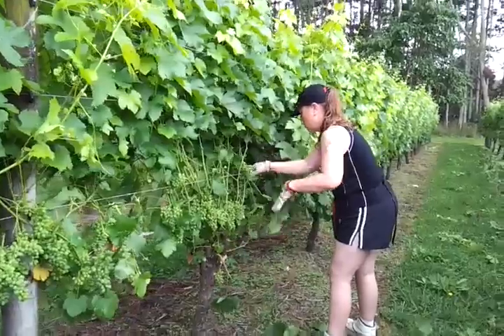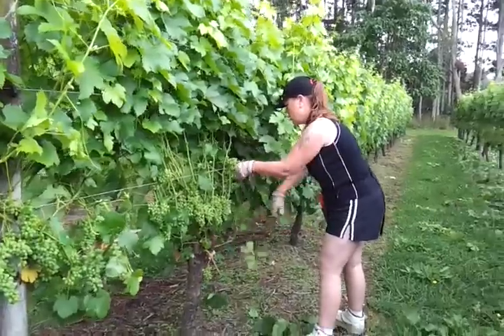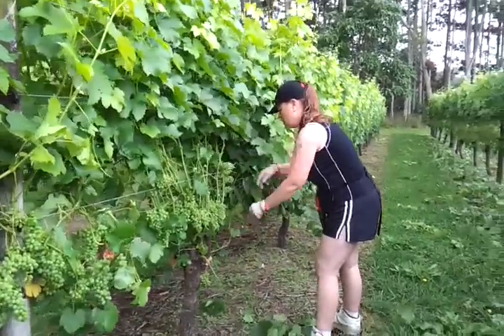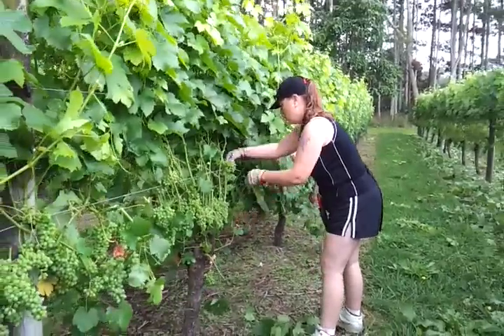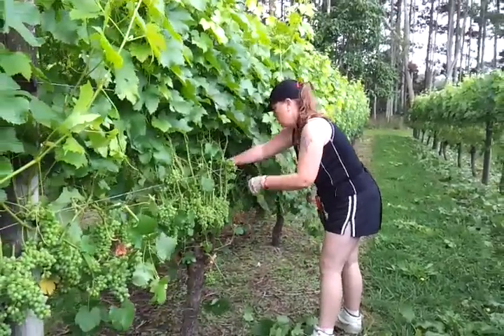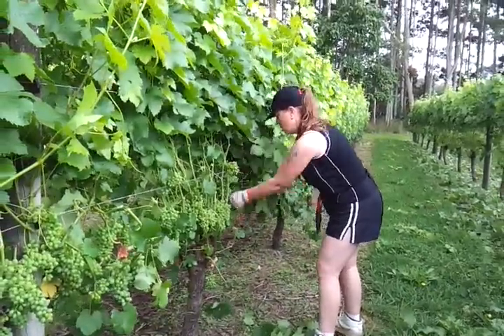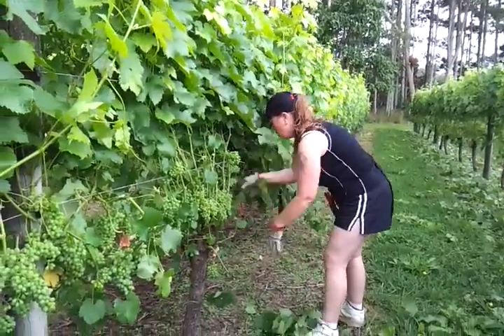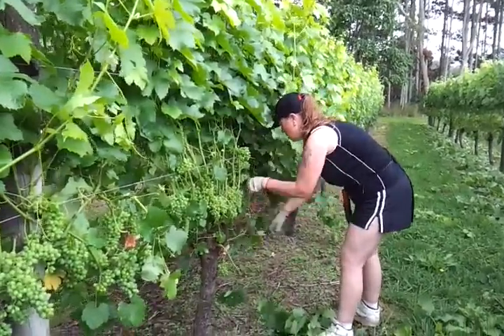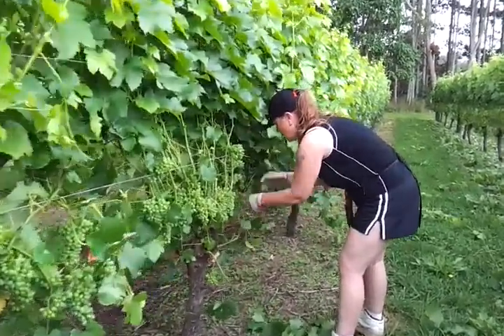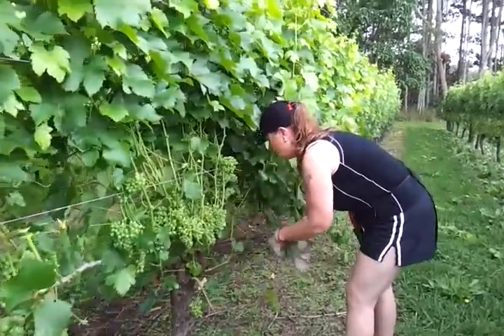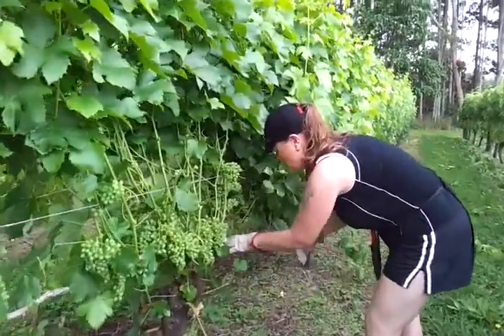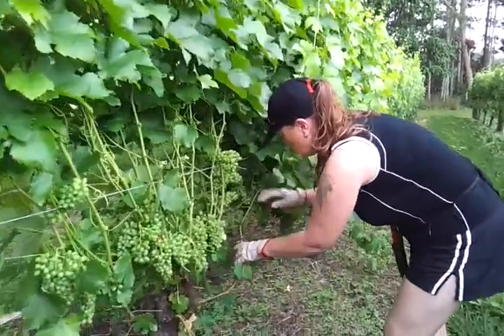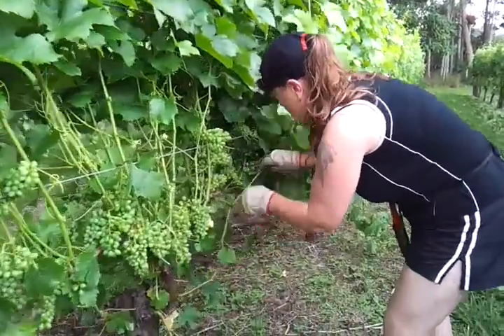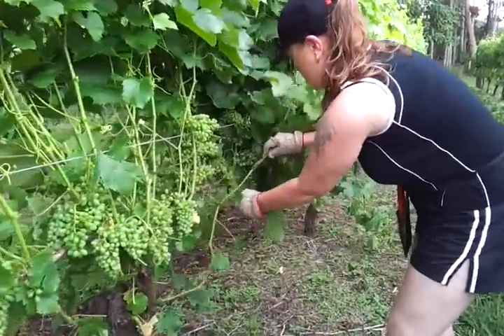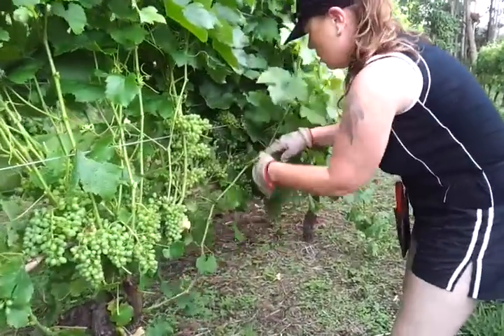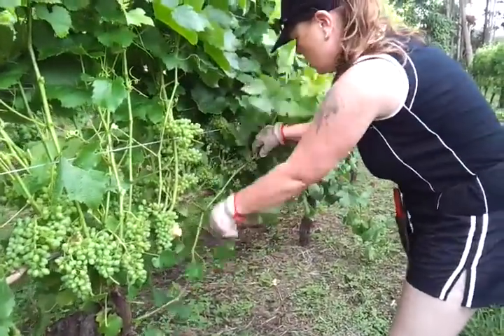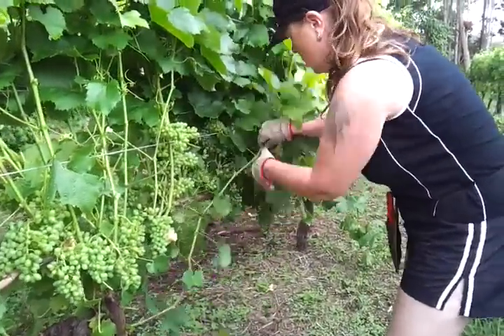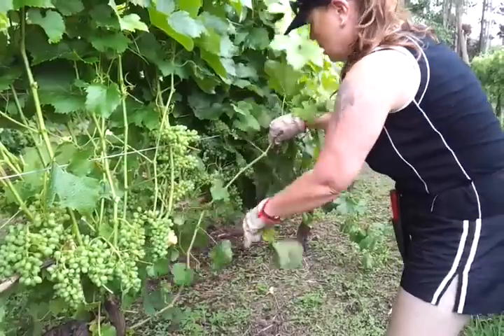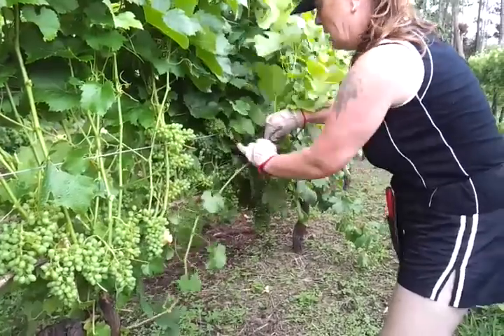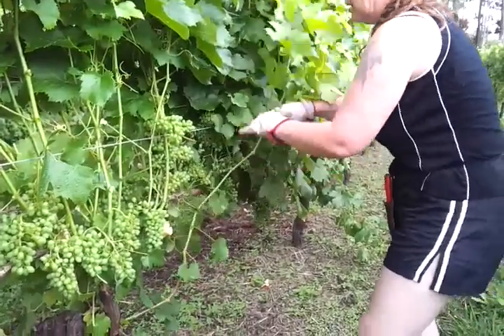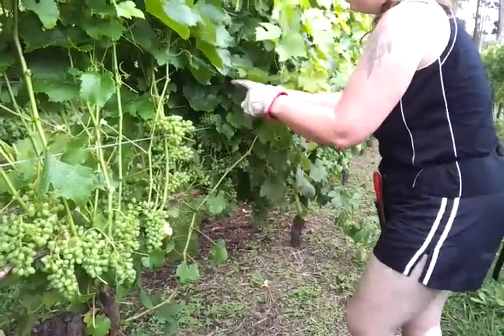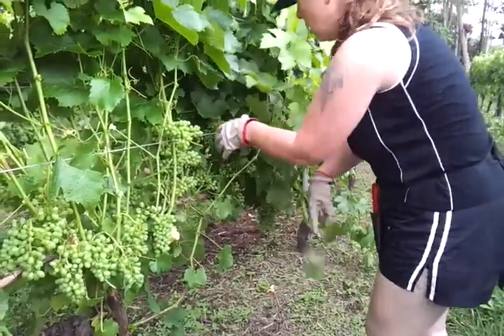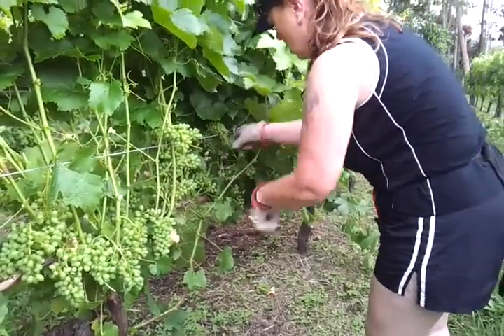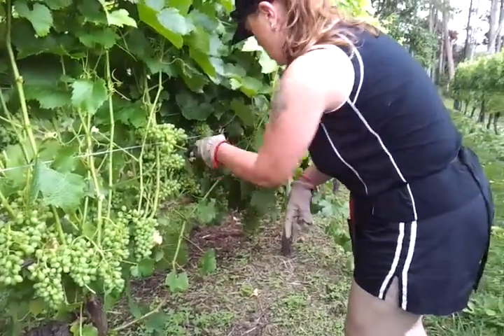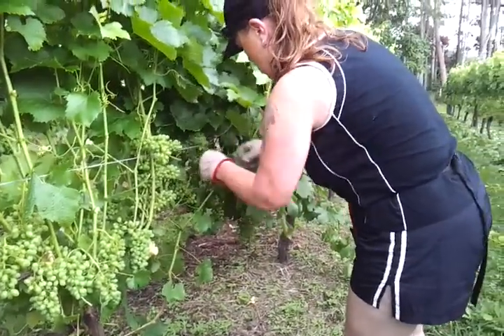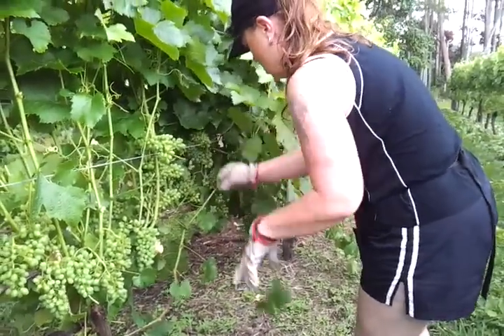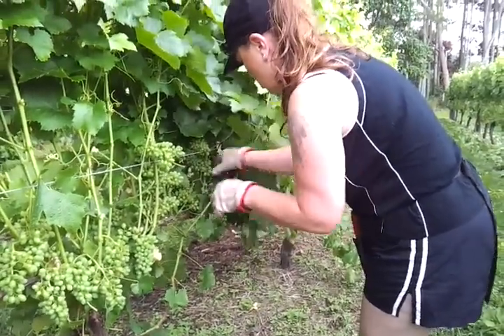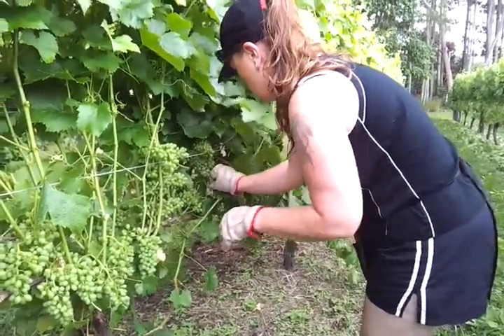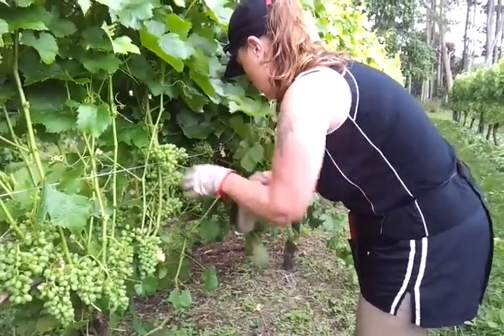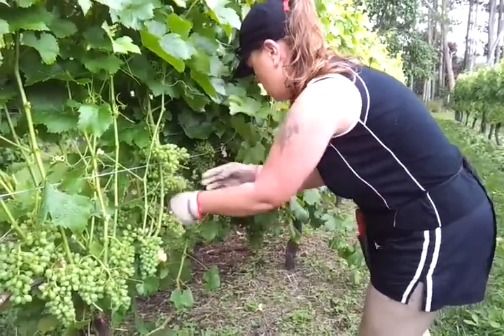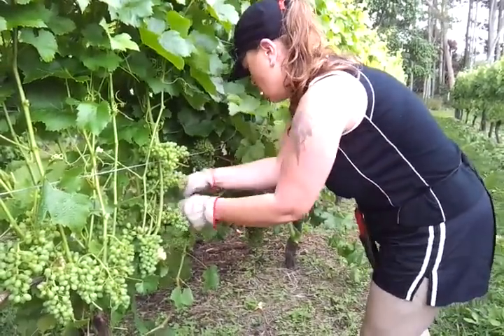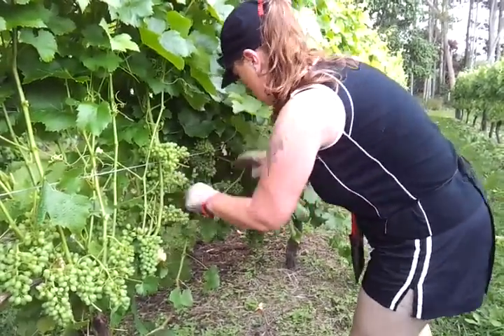Kirilees is working away here, and you can see it's quite a tricky job to get the leaves away without damaging any of the bunches. It looks like we're going to get a little shower — lovely.